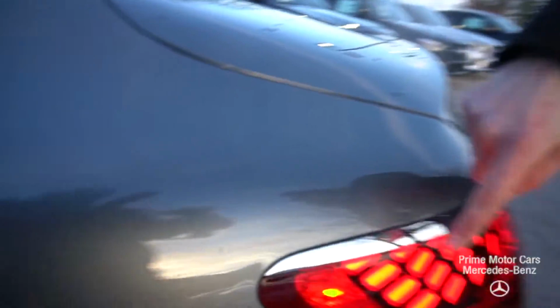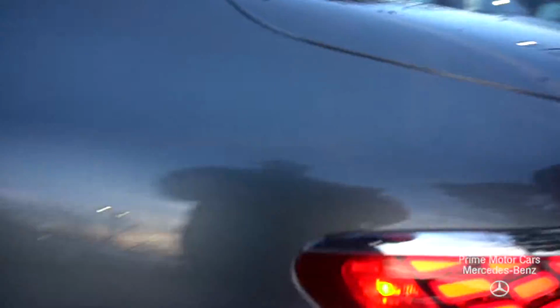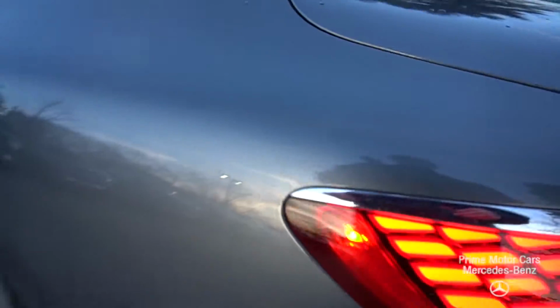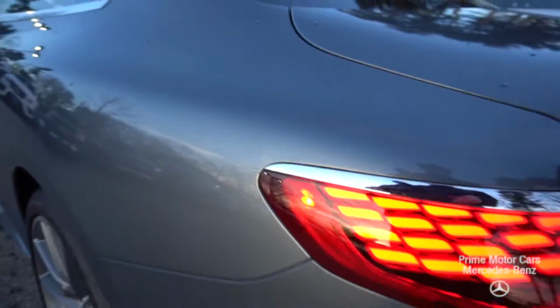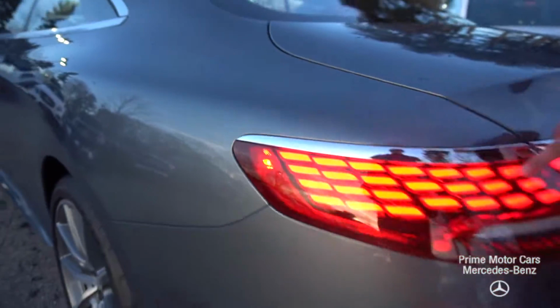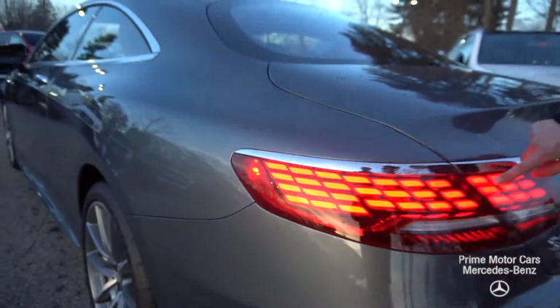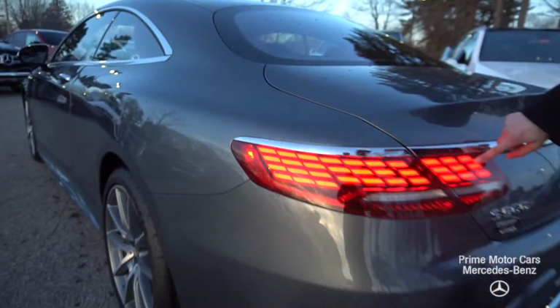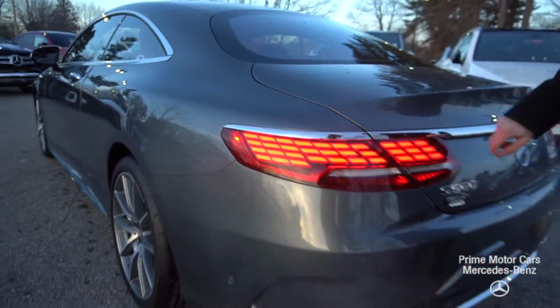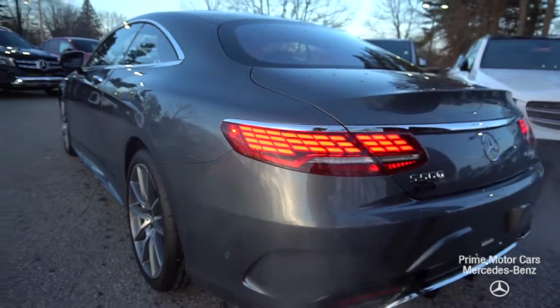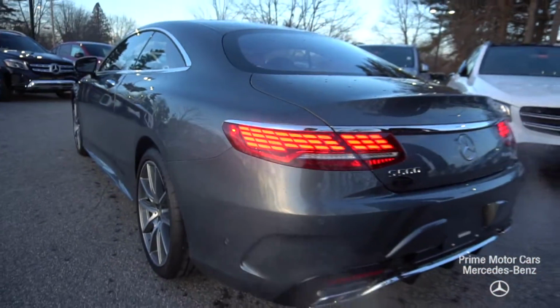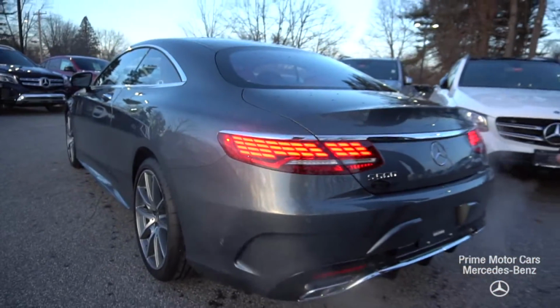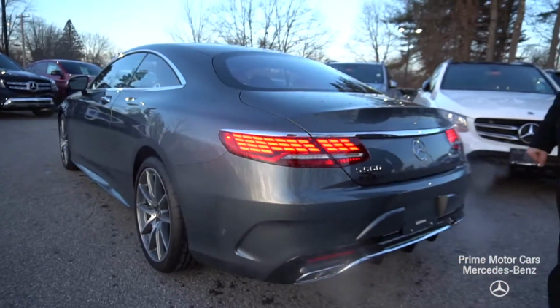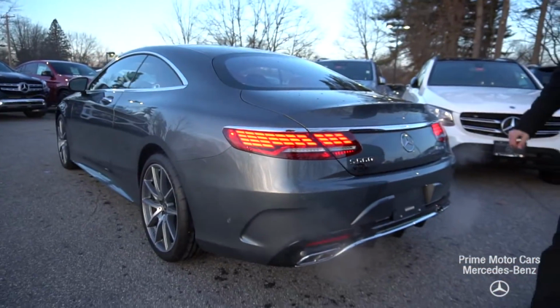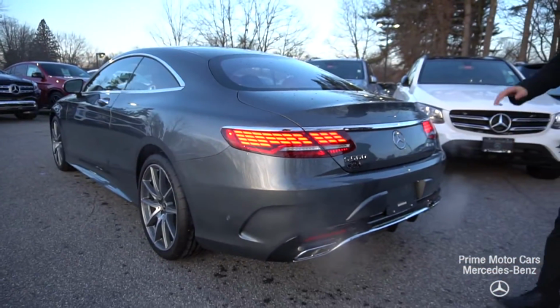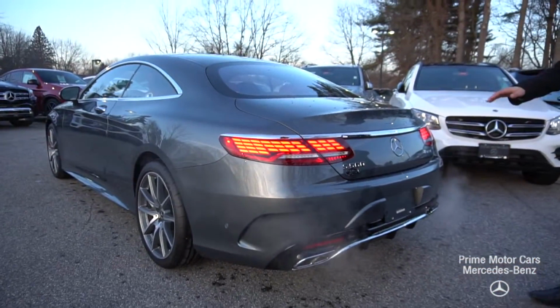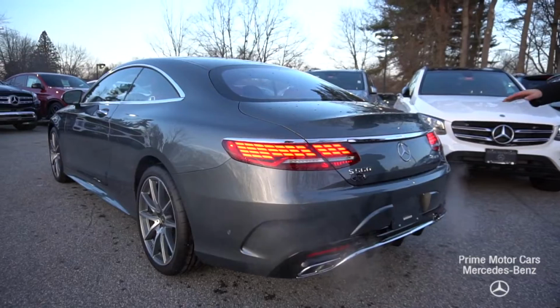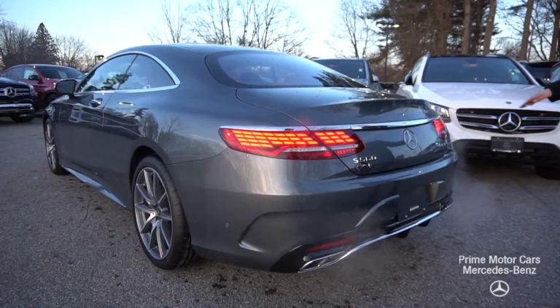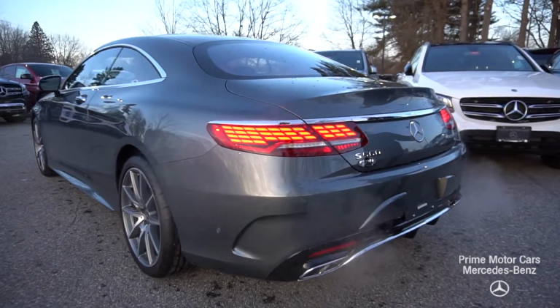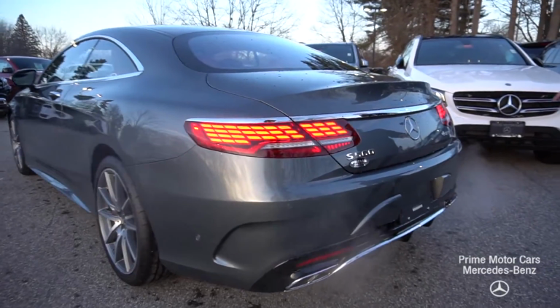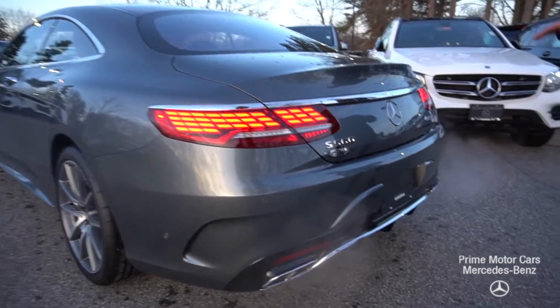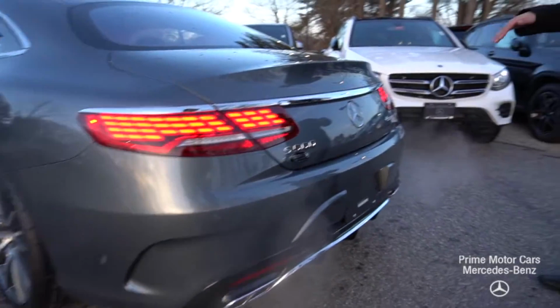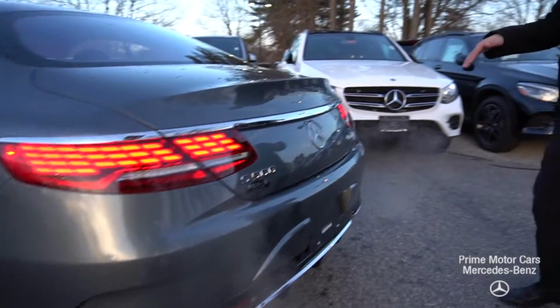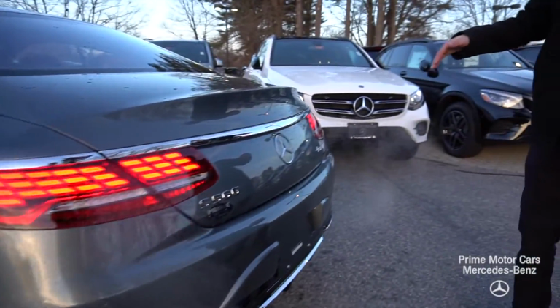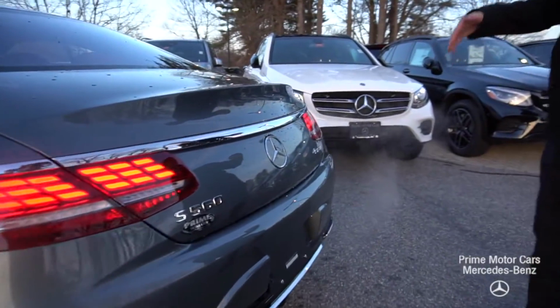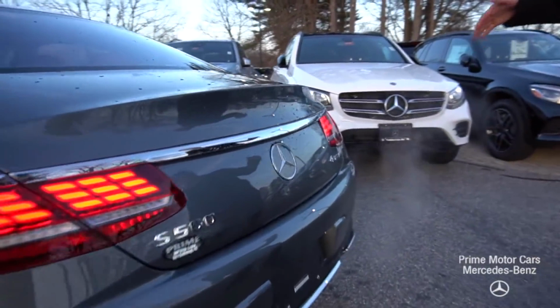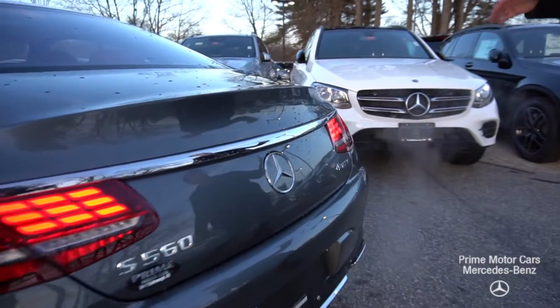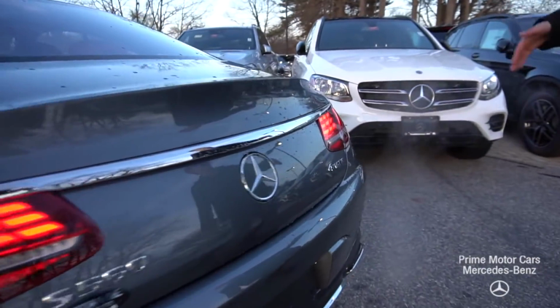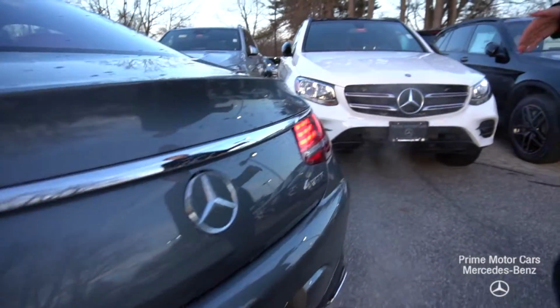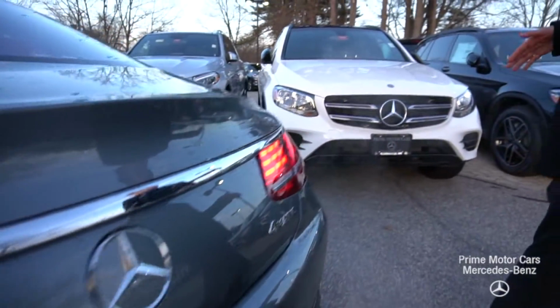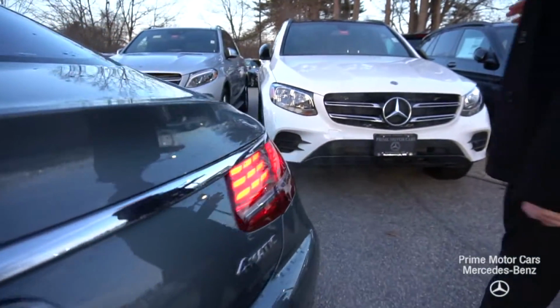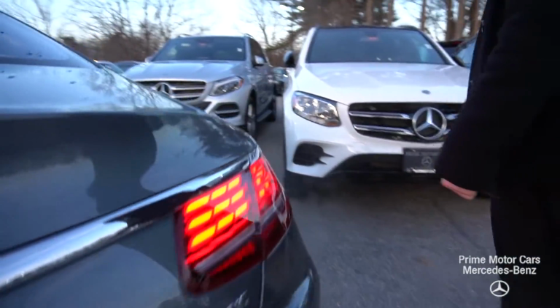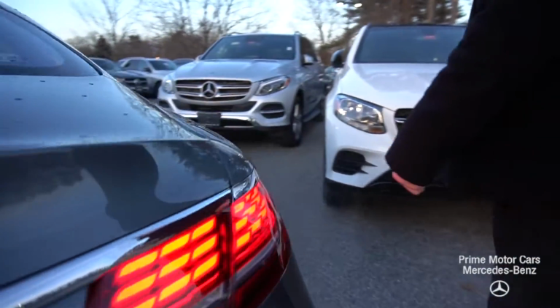Come around the back here — beautiful LED taillights, S560, and the 4MATIC badging for that all-wheel drive system.